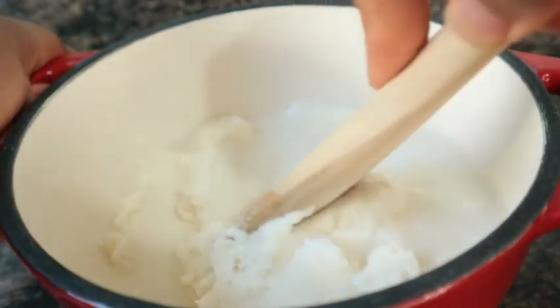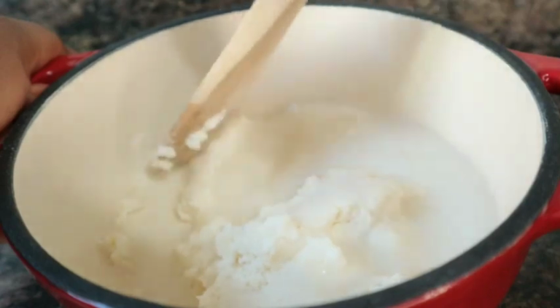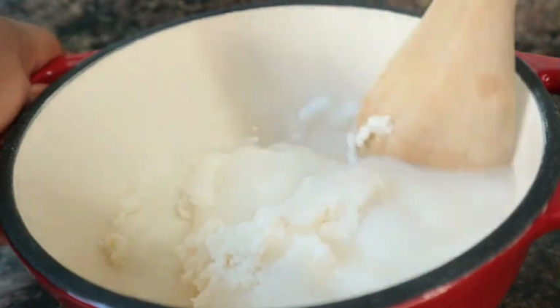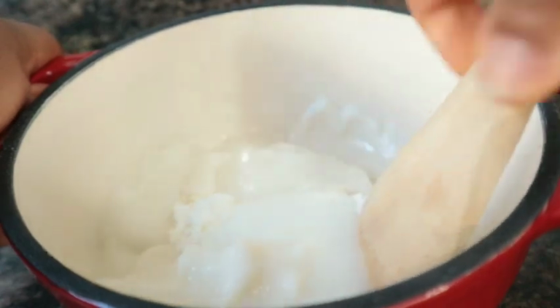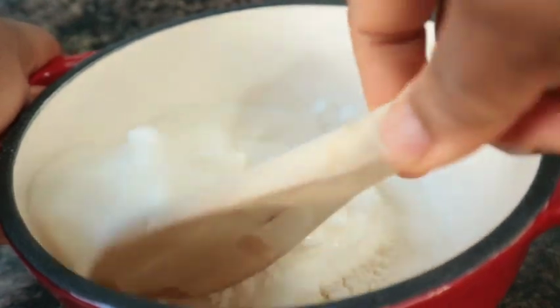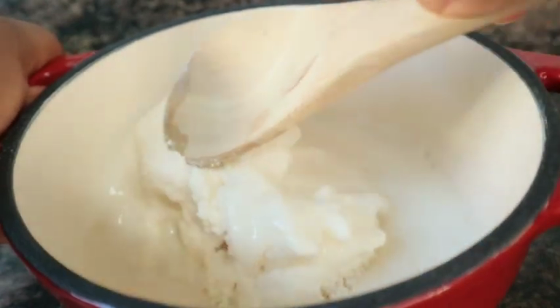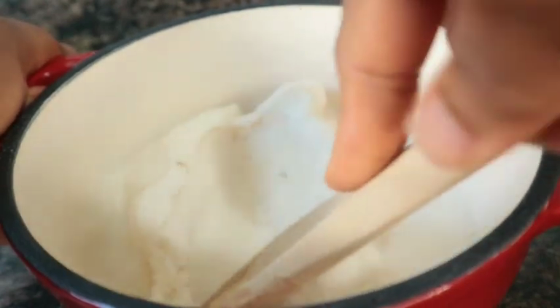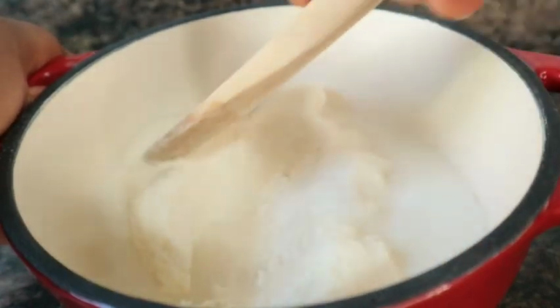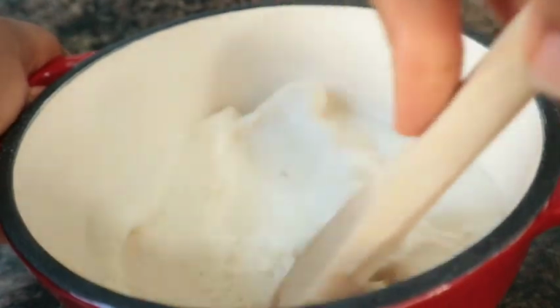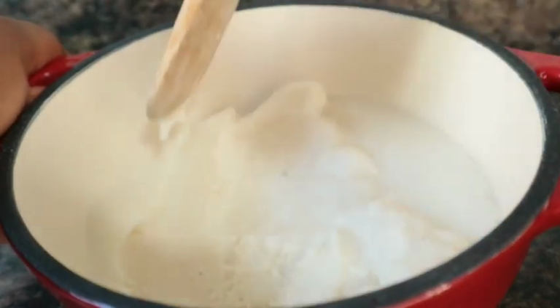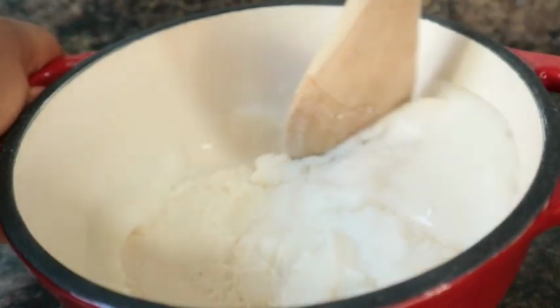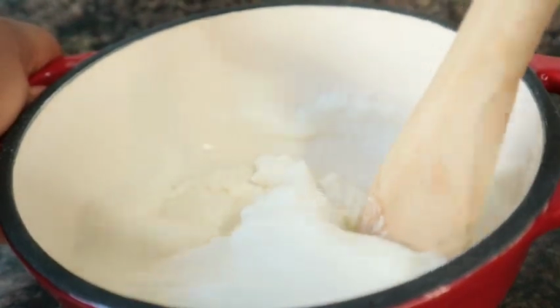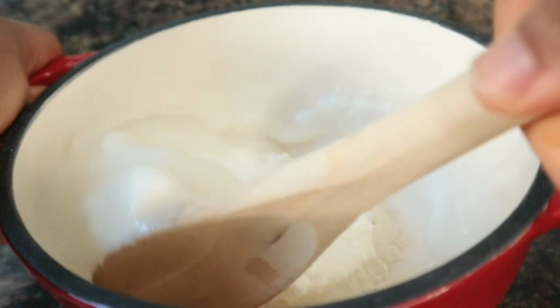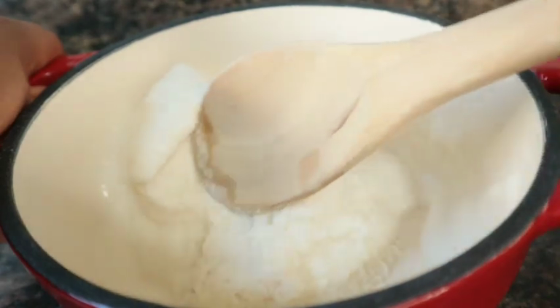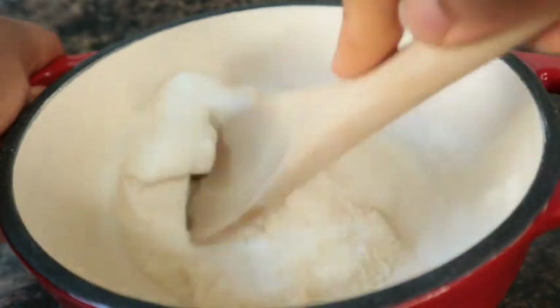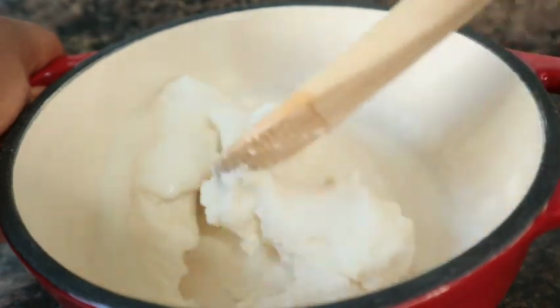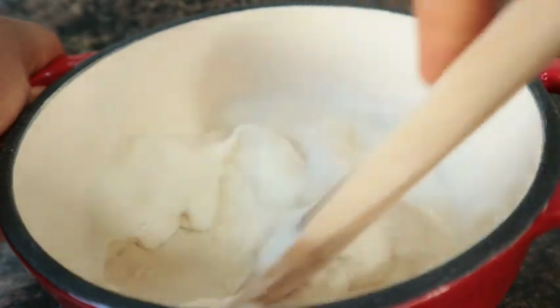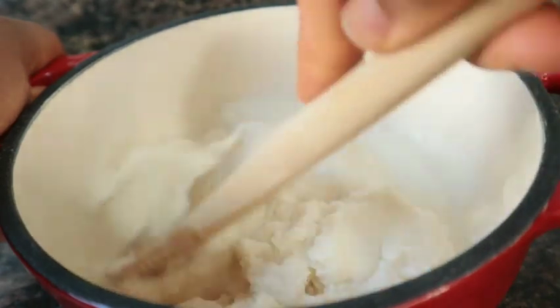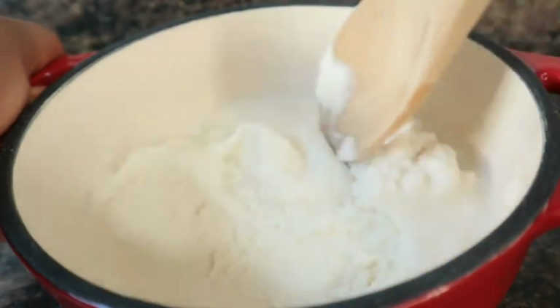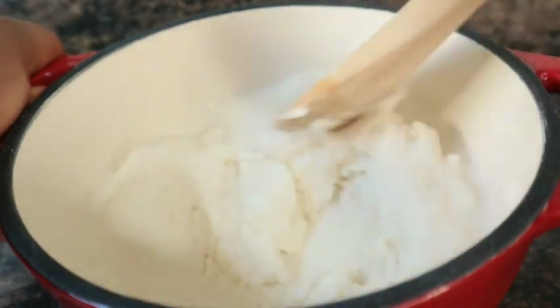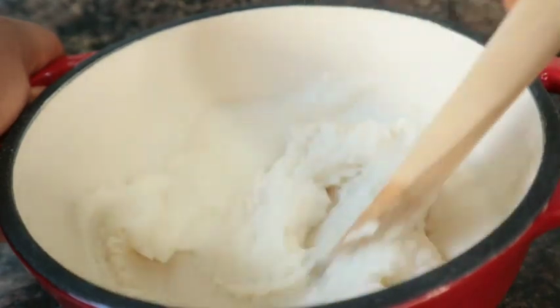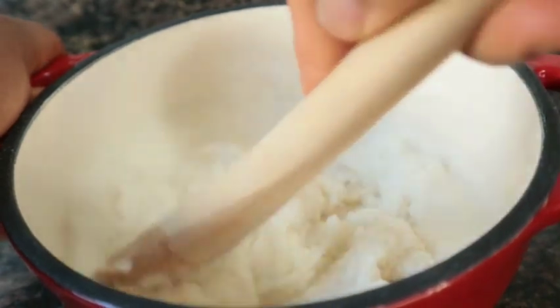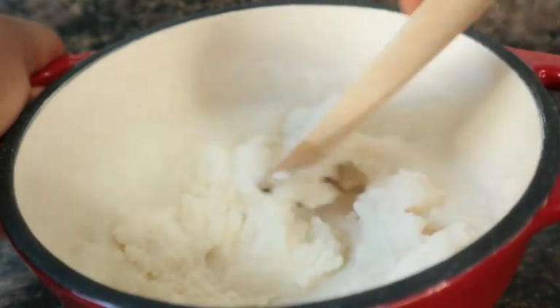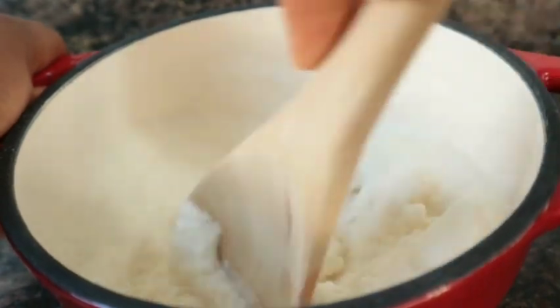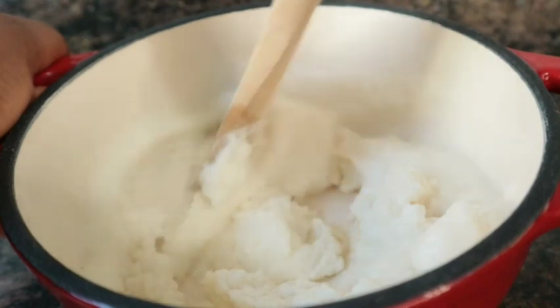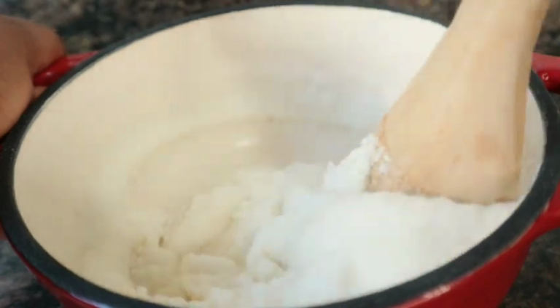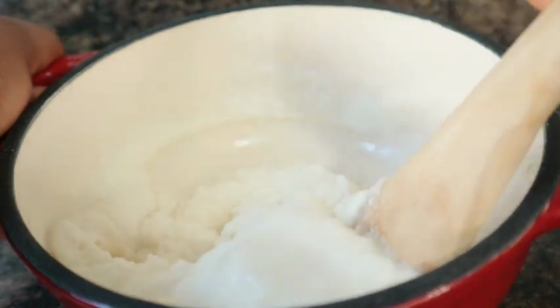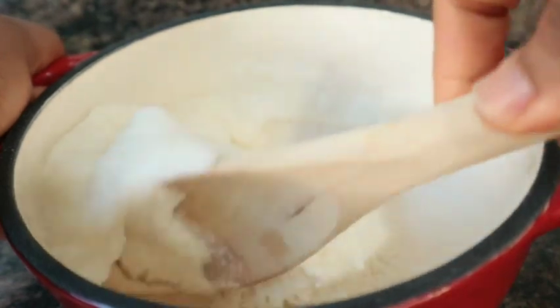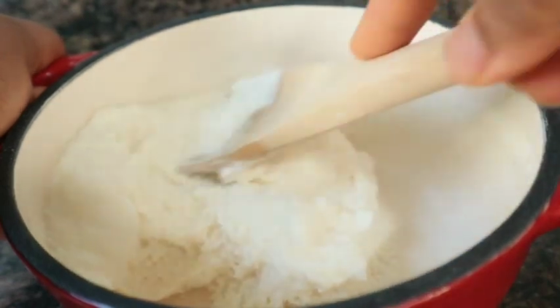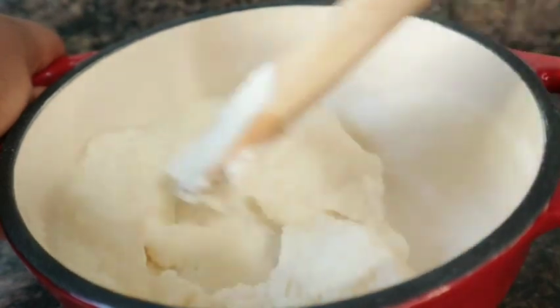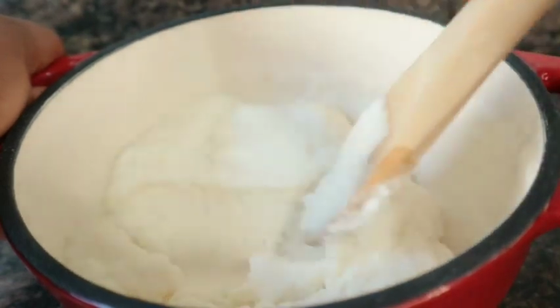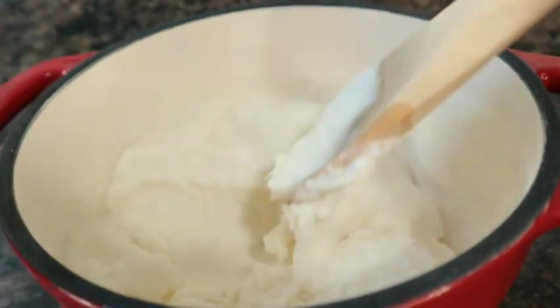I will not be adding too much water to this. I will be adding water just to loosen my dough a little bit.